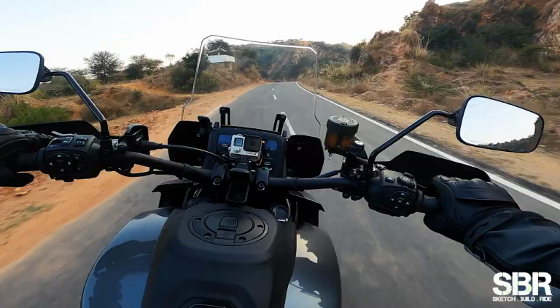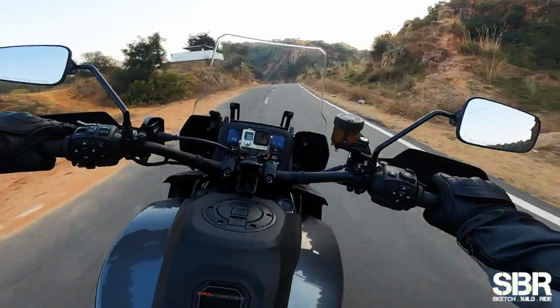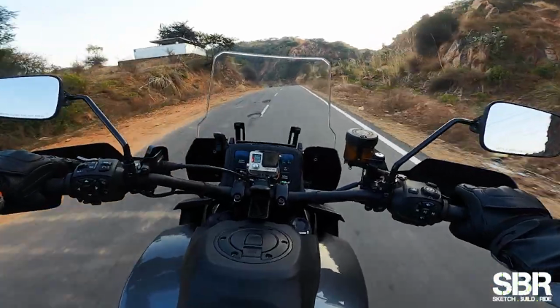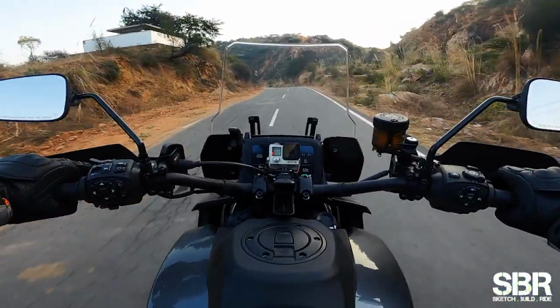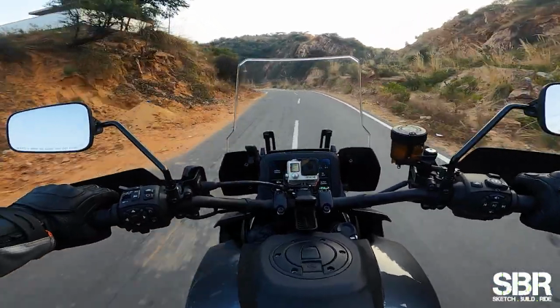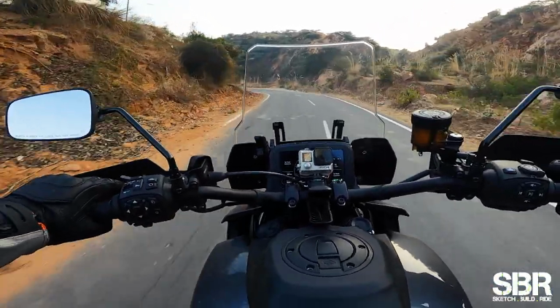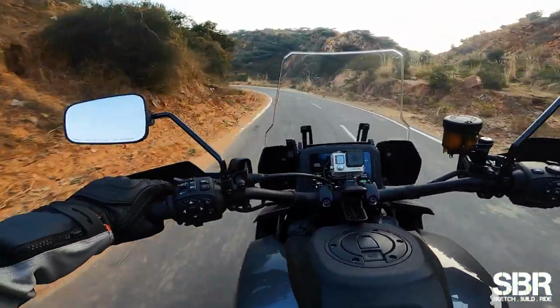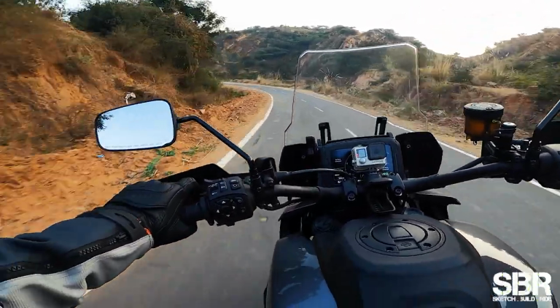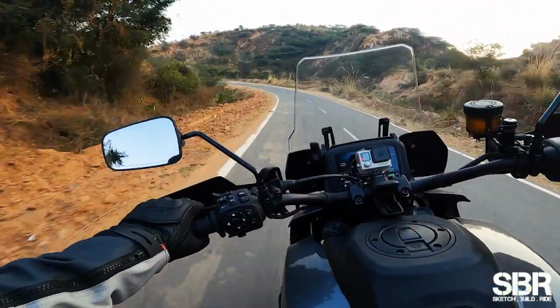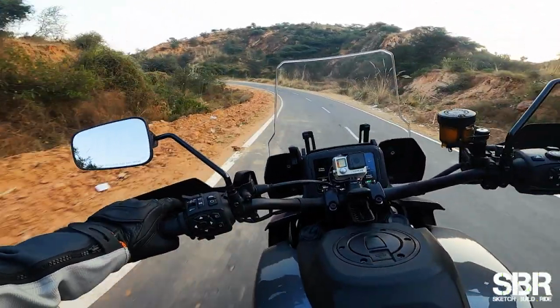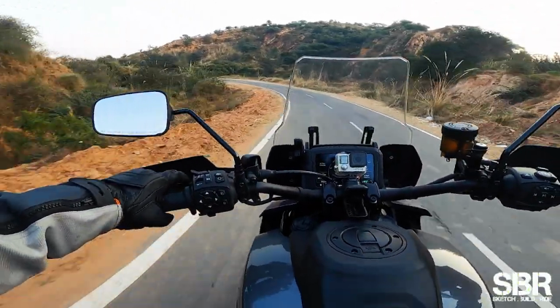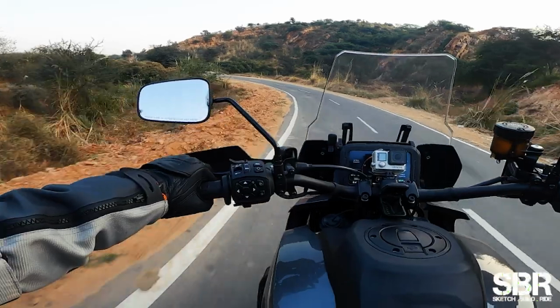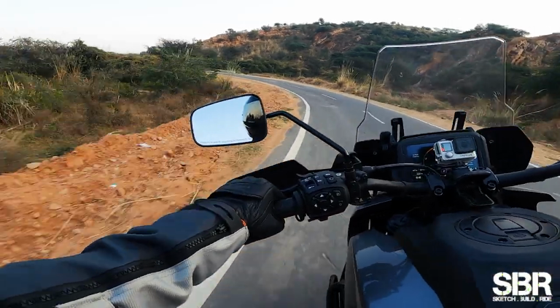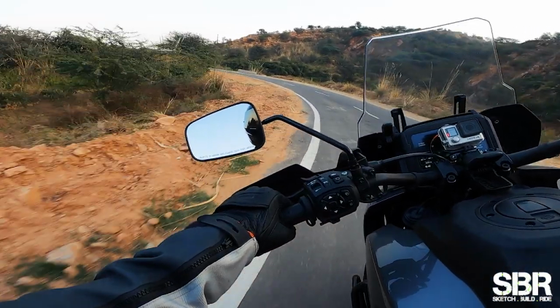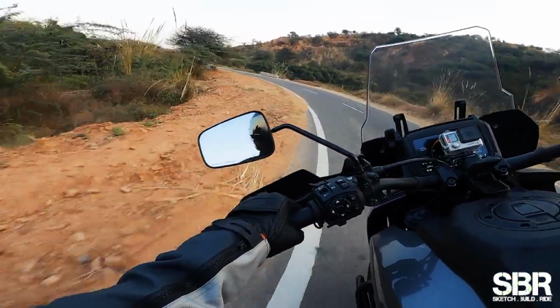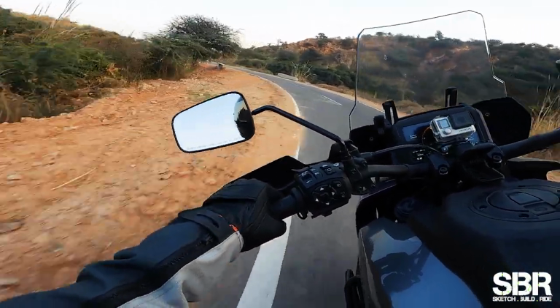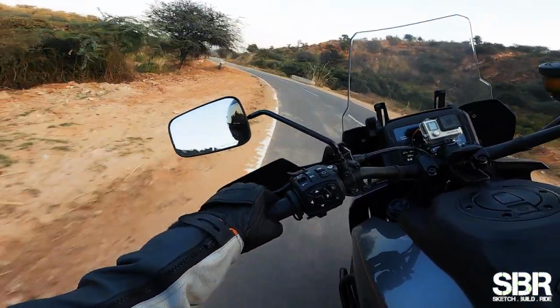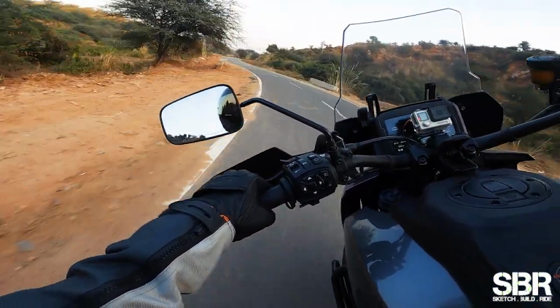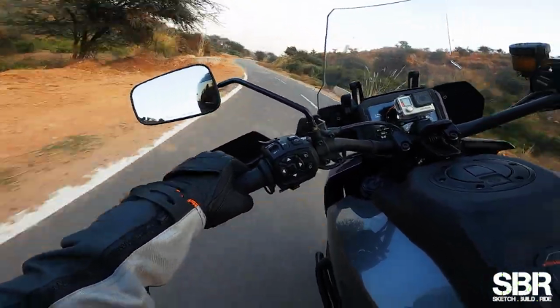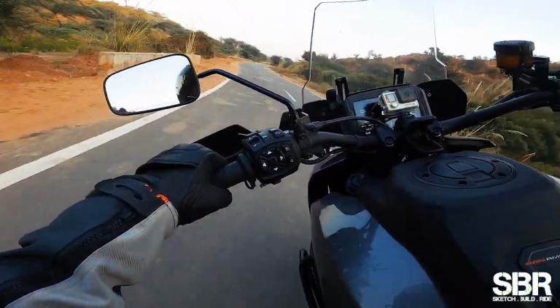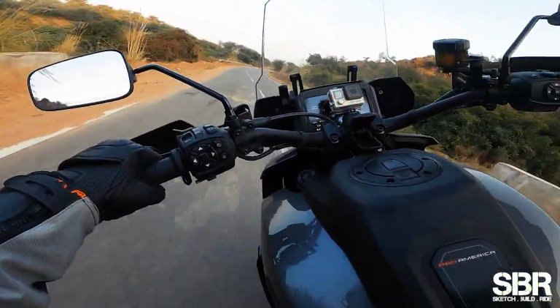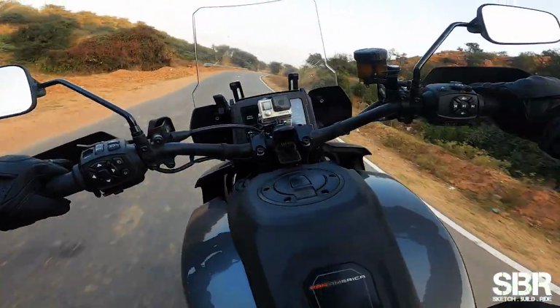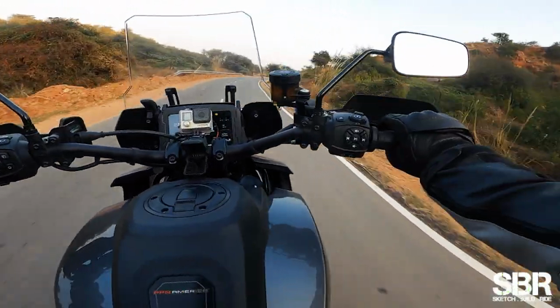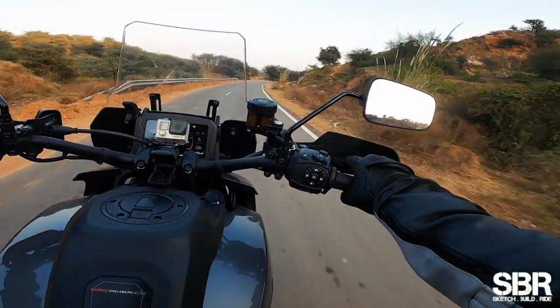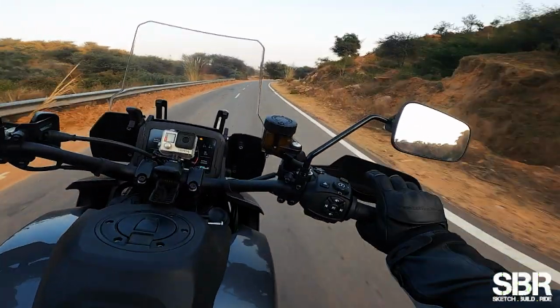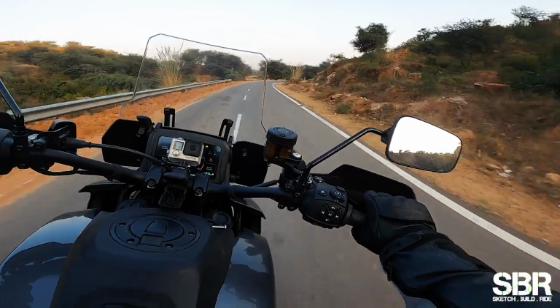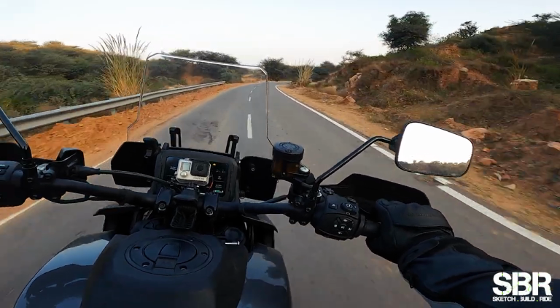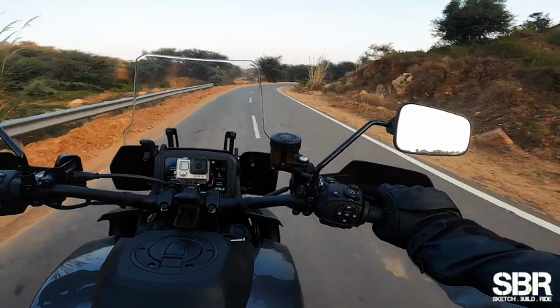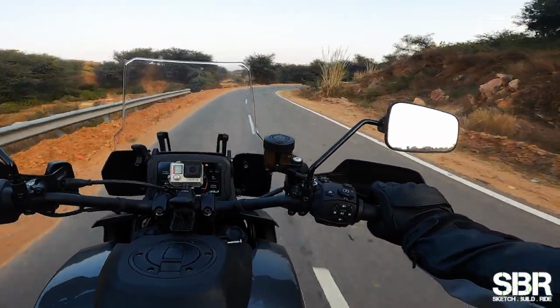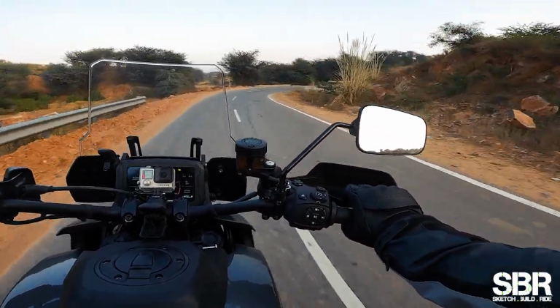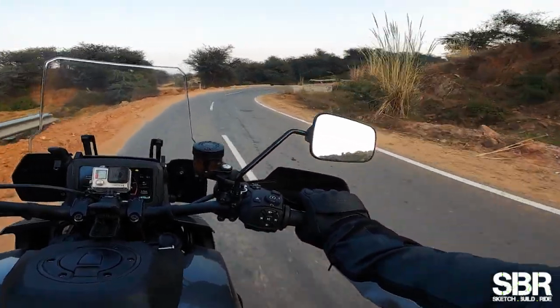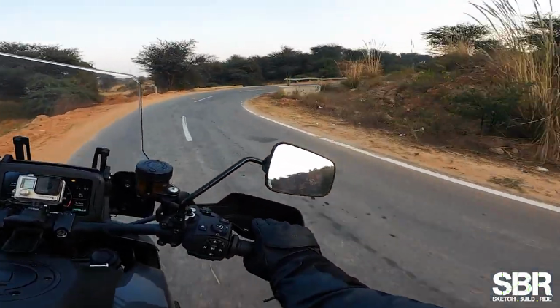It comes equipped with cruise control. I personally don't prefer using cruise control on state highways, but on national highways which are empty I can still use it.